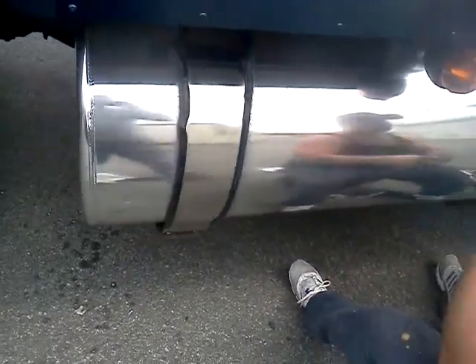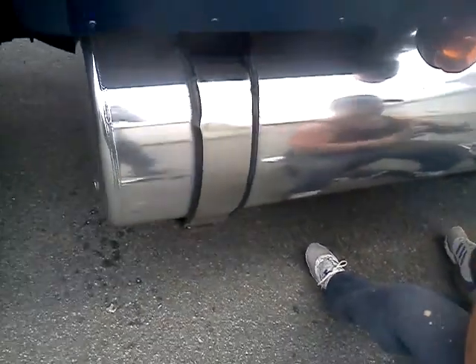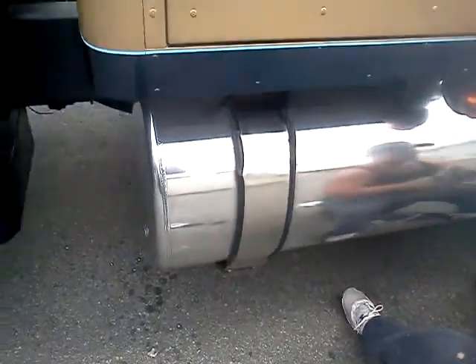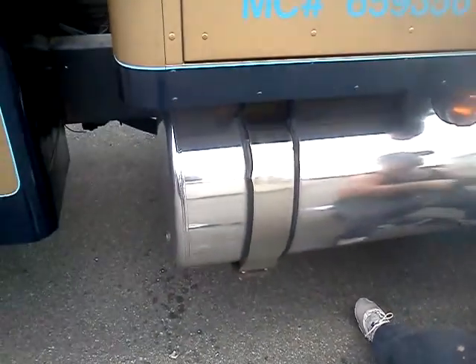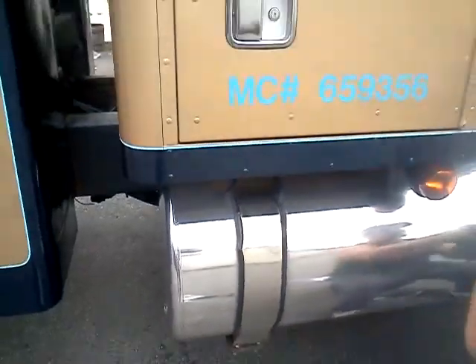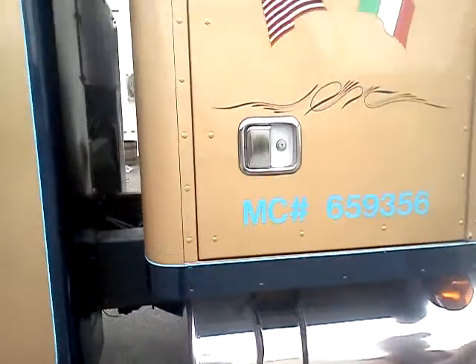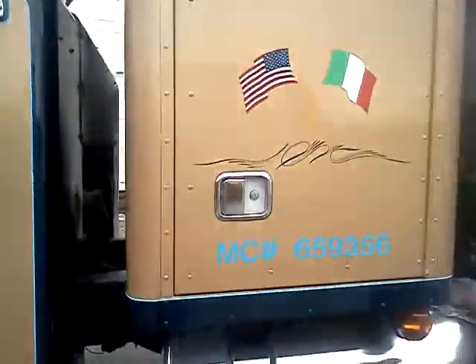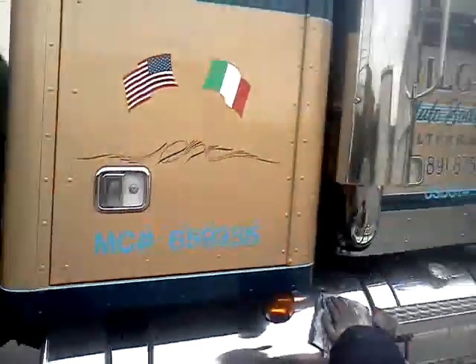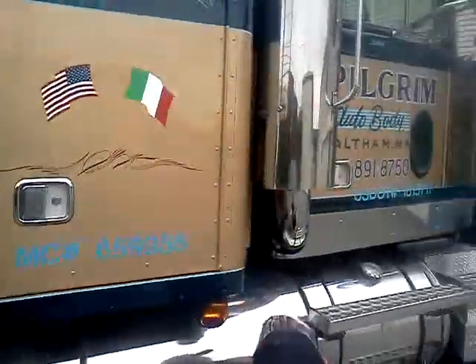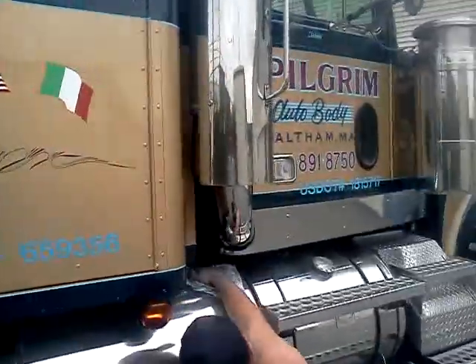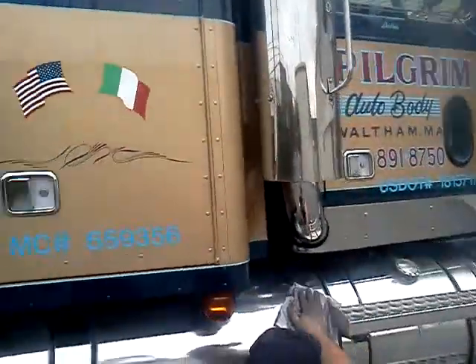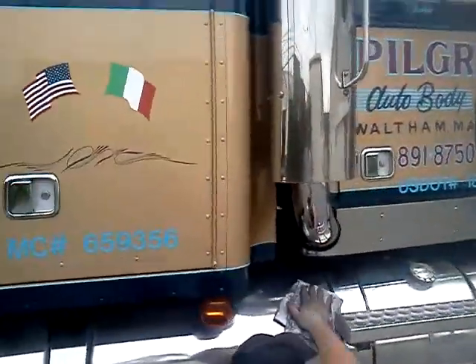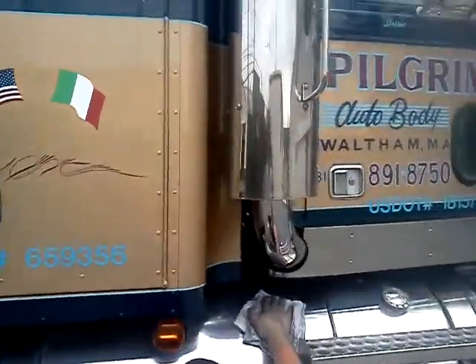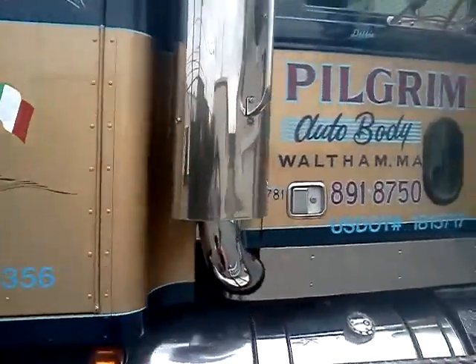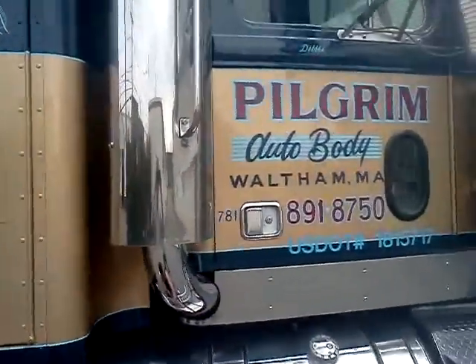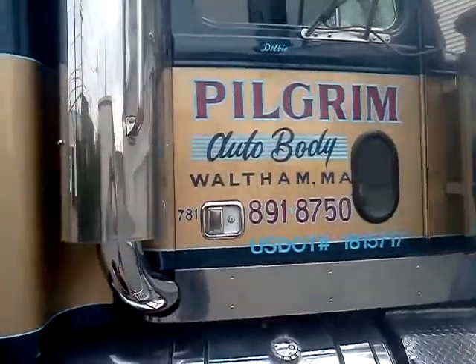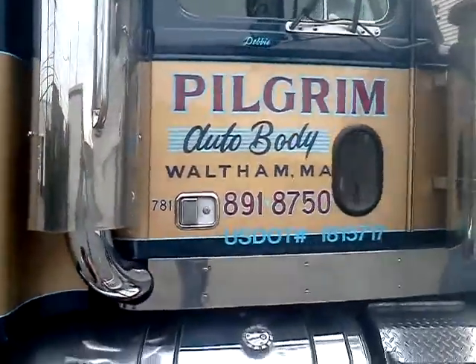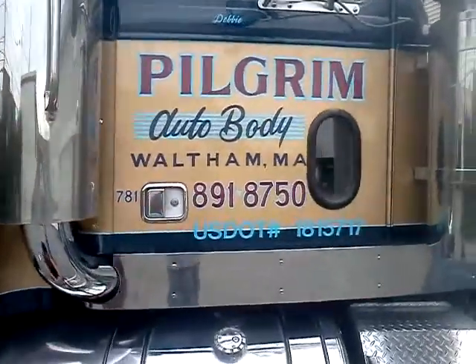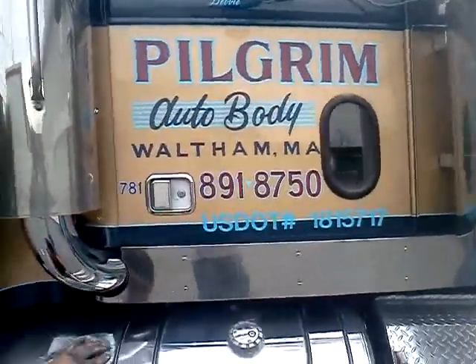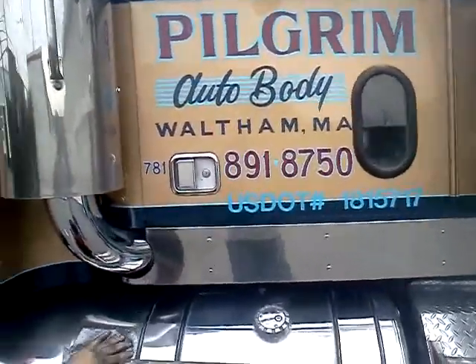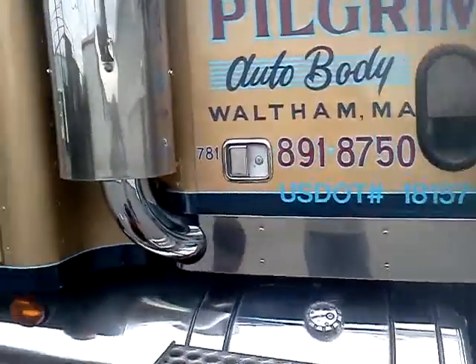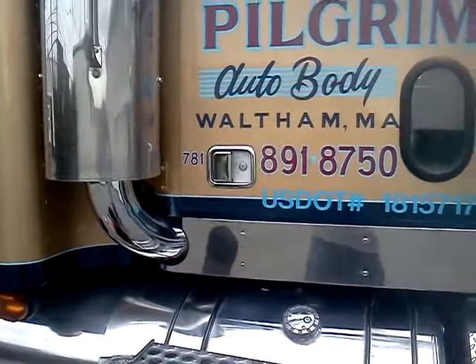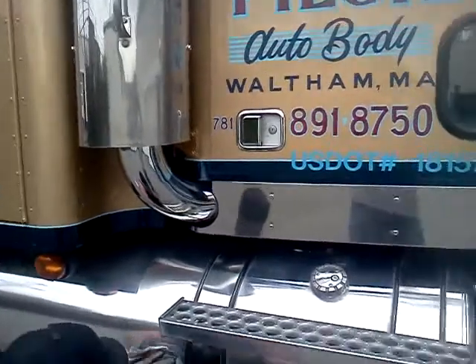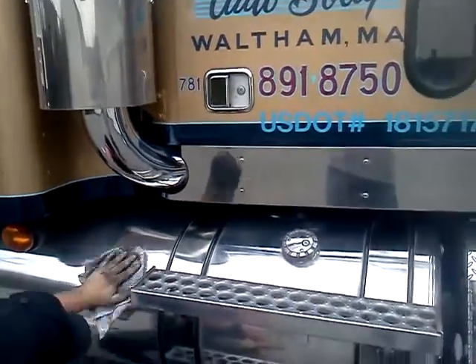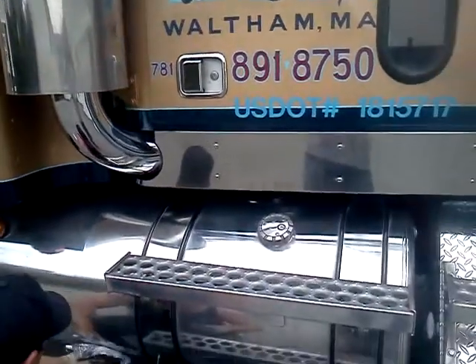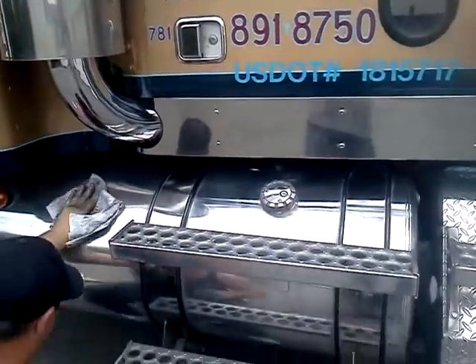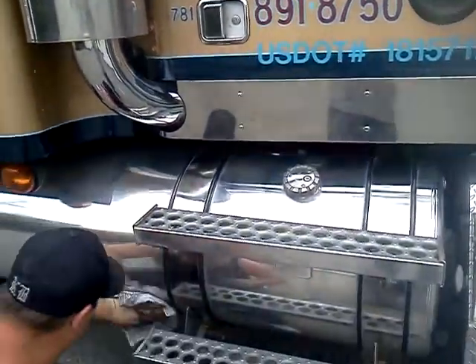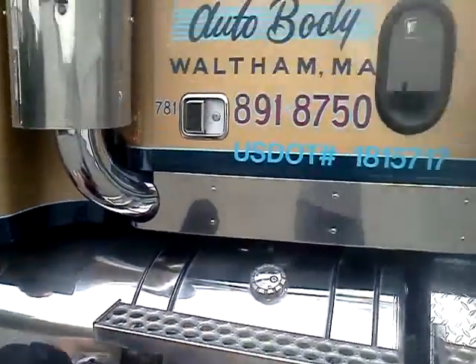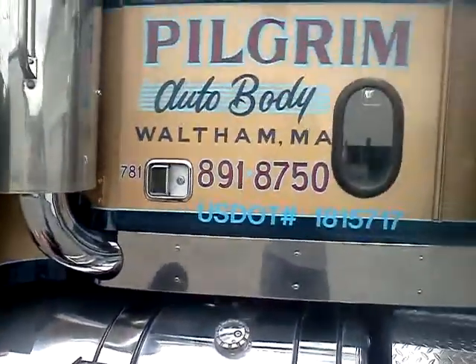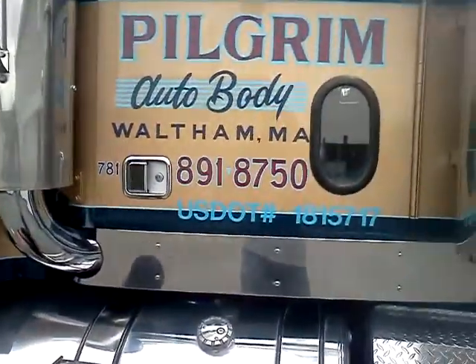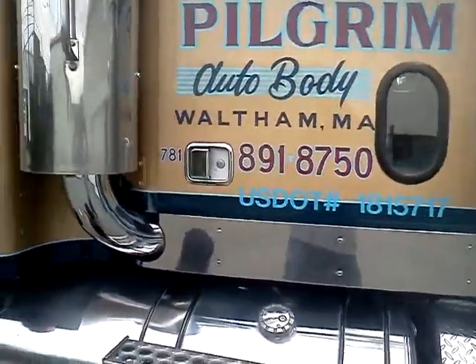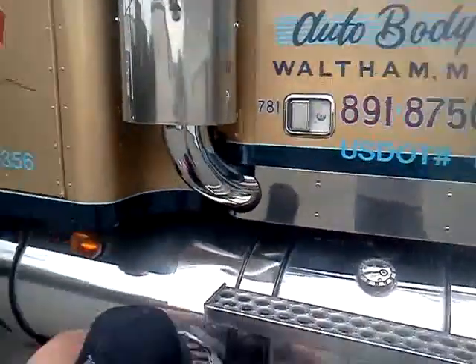Right now we're doing this for Pilgrim Autos, everybody. Pilgrim Auto, Waltham, Massachusetts. If you ever need any towing, hit them up.